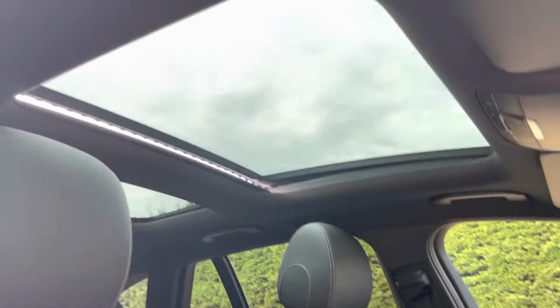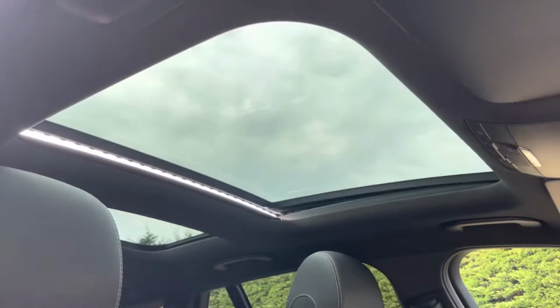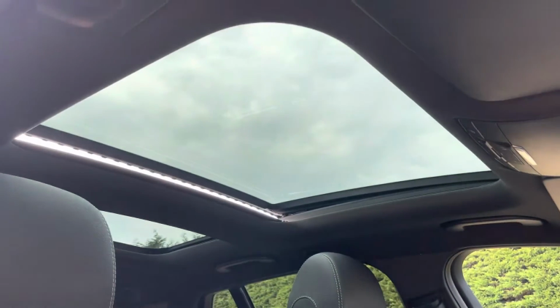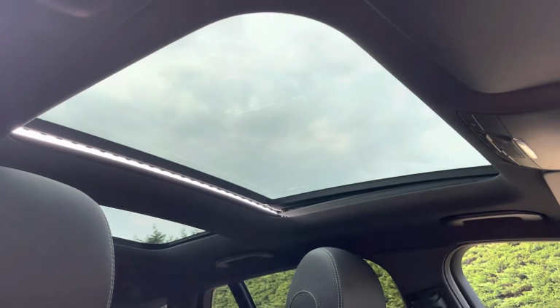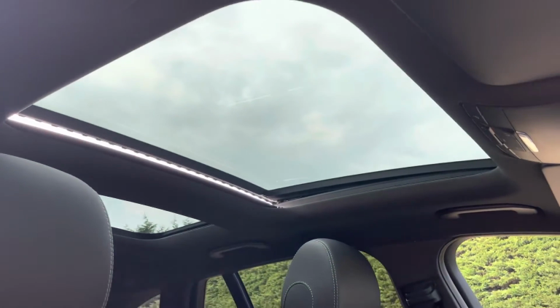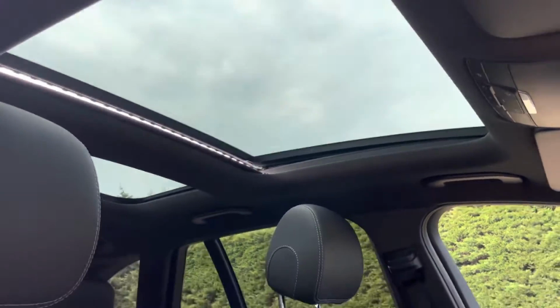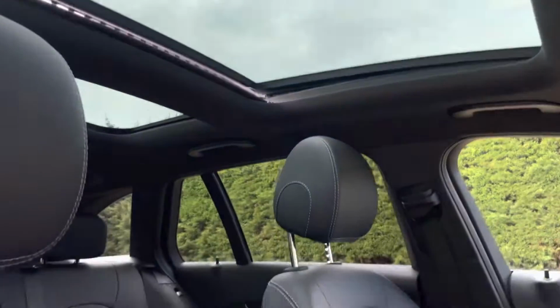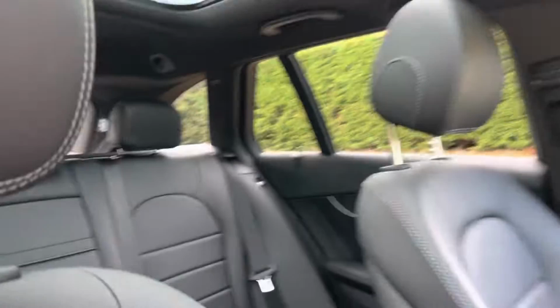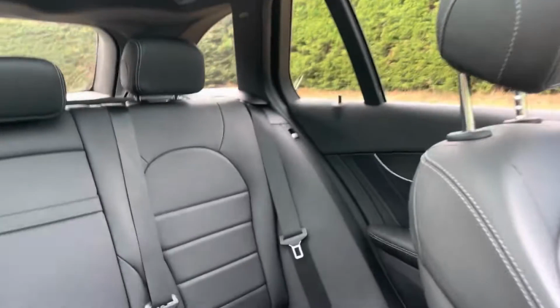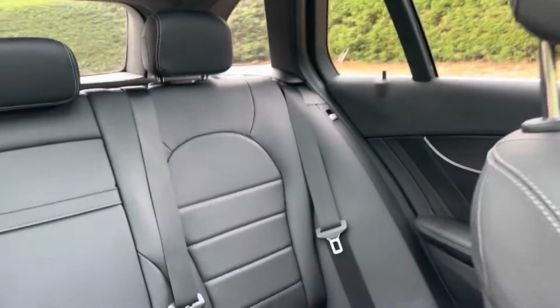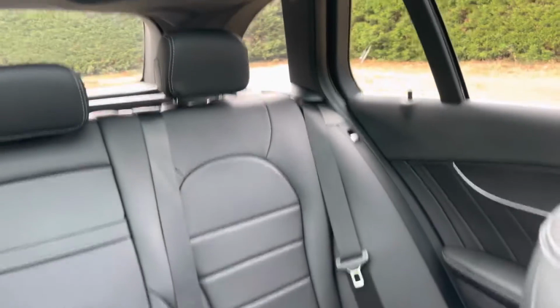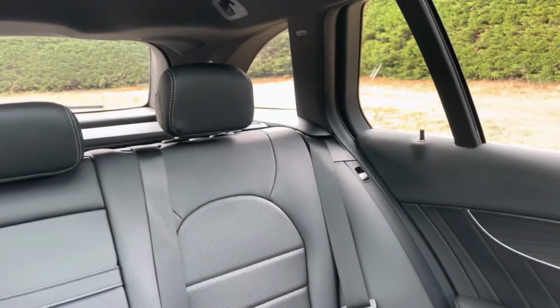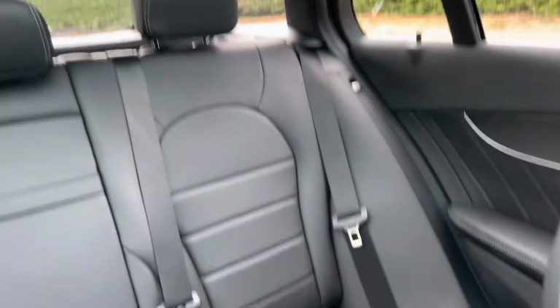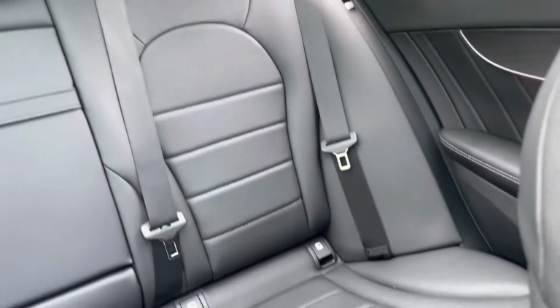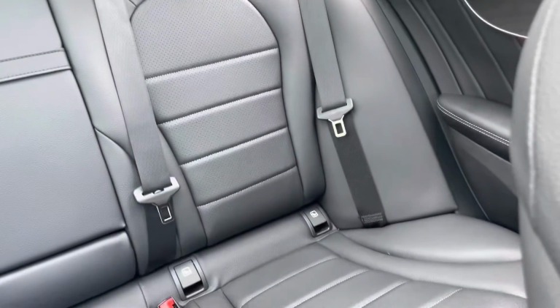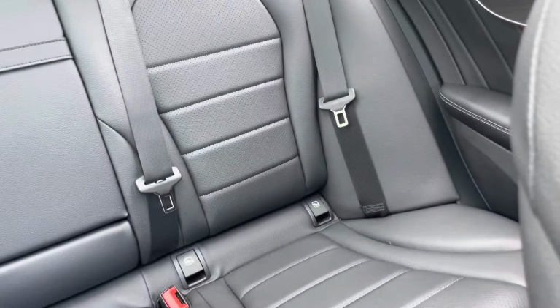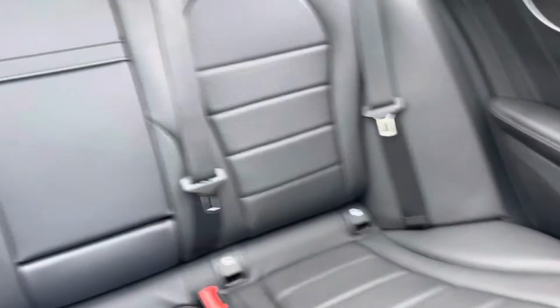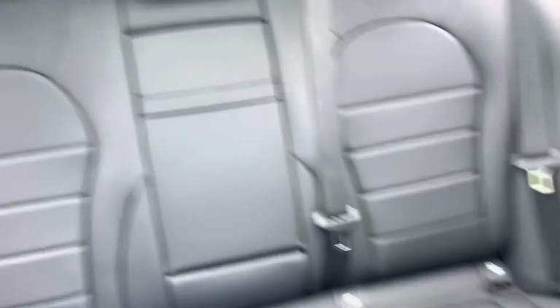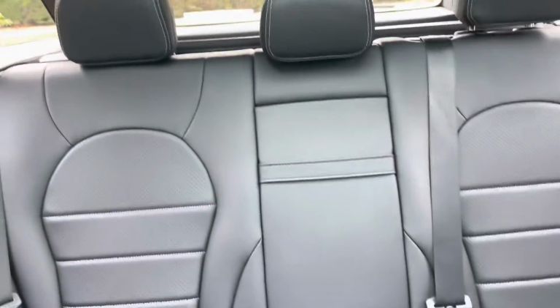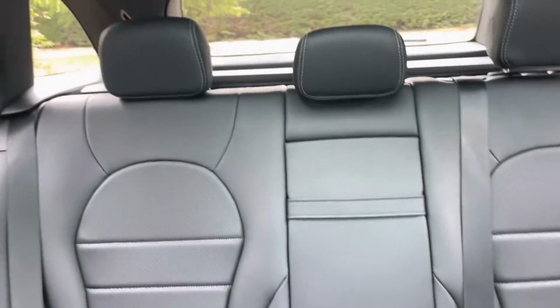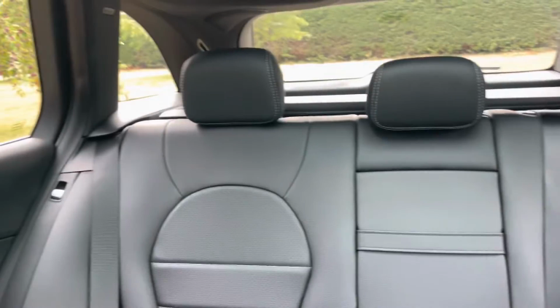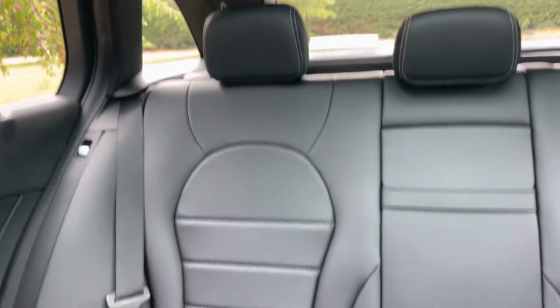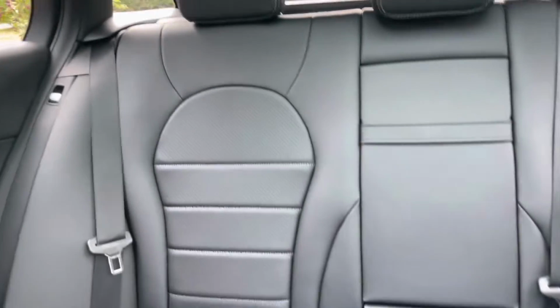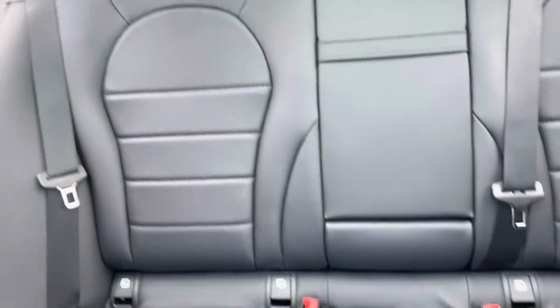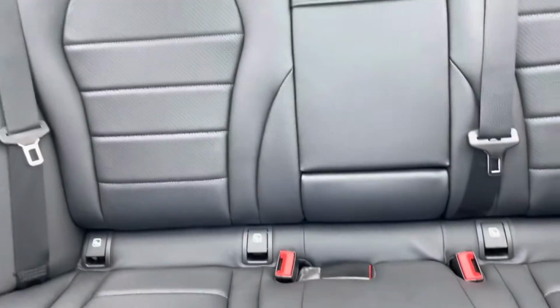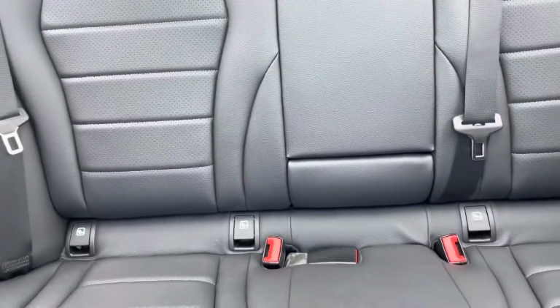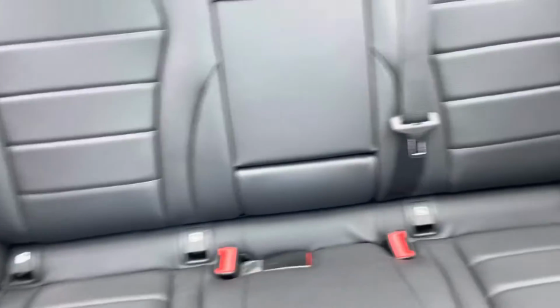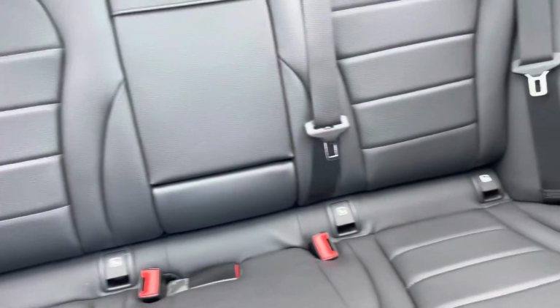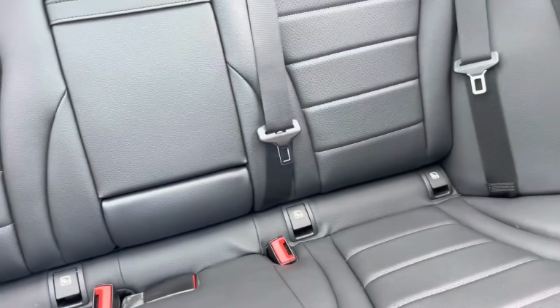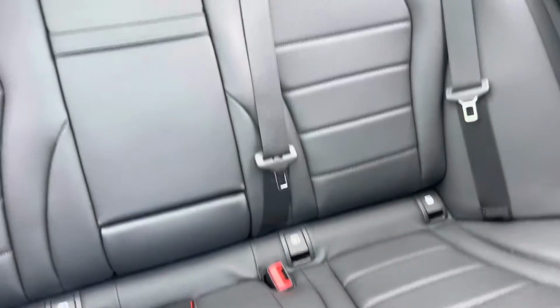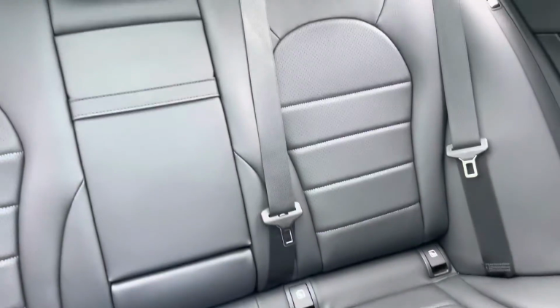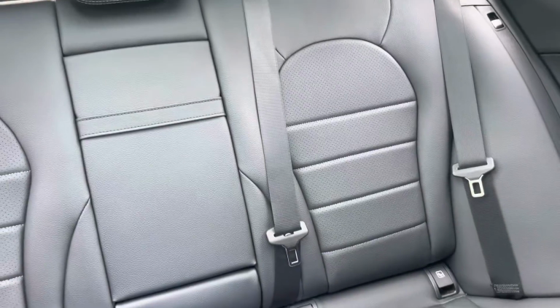It has a lovely sunroof. In the back there are three proper seat belts, the outer two with ISOFIX, and a centre armrest.